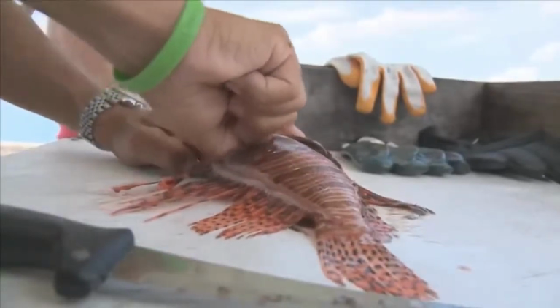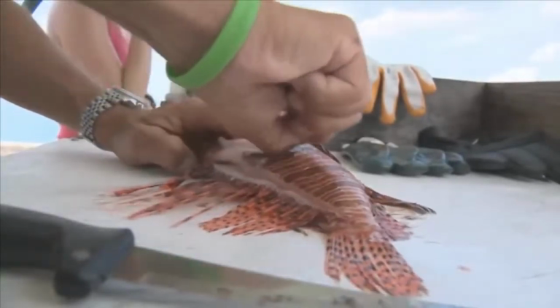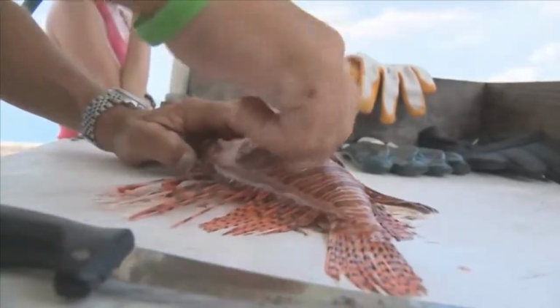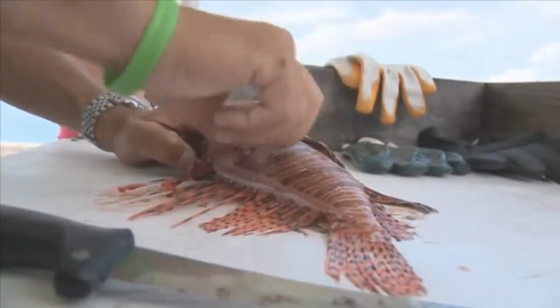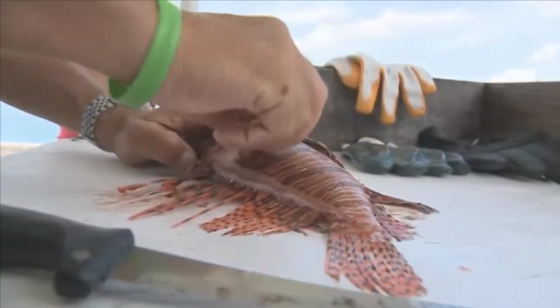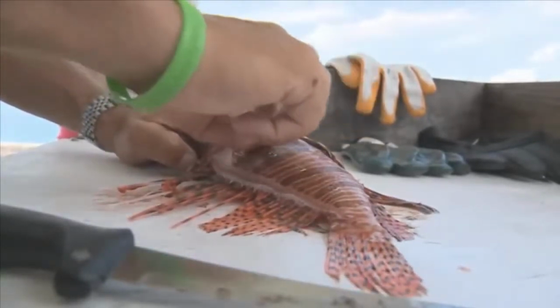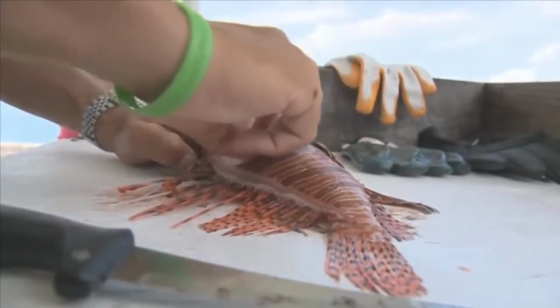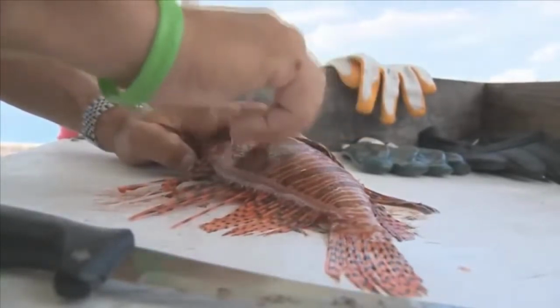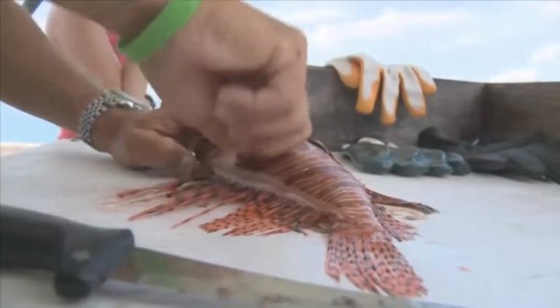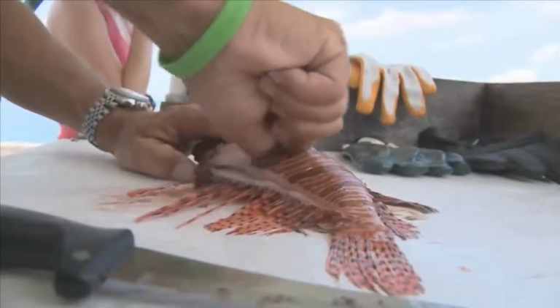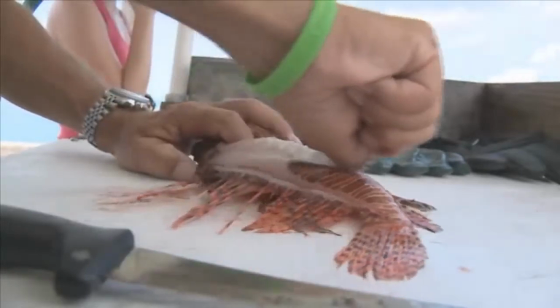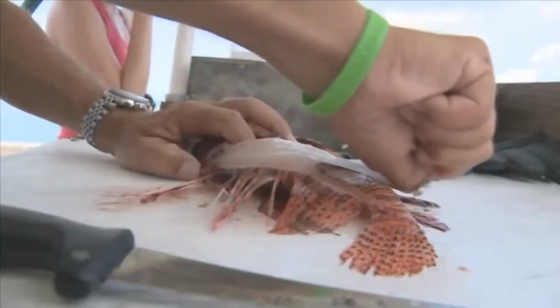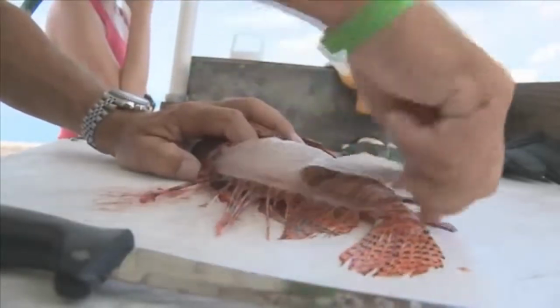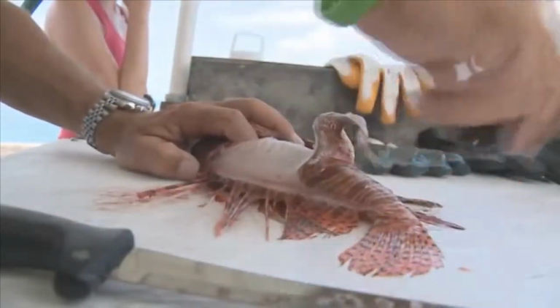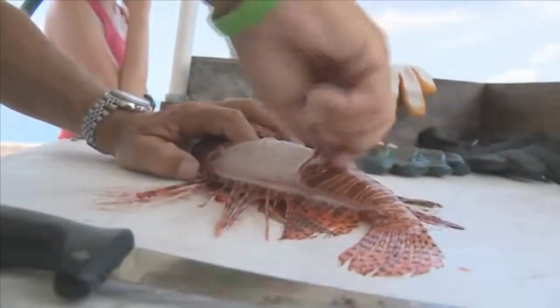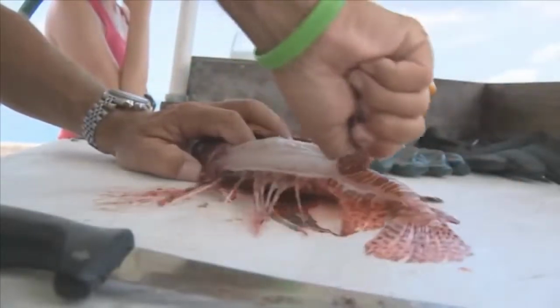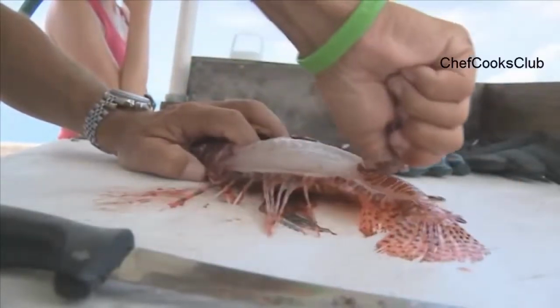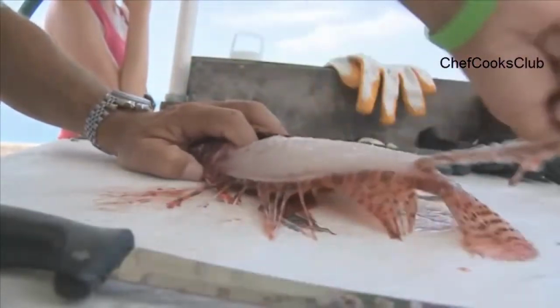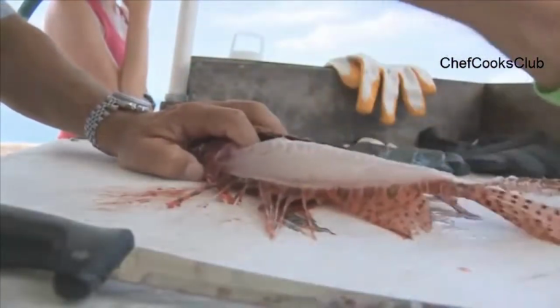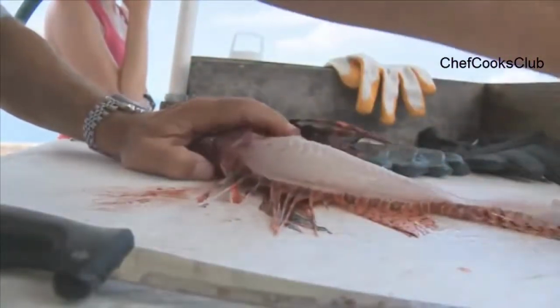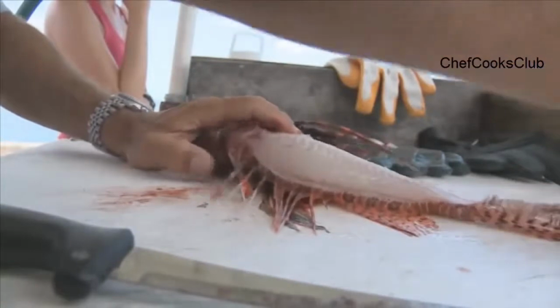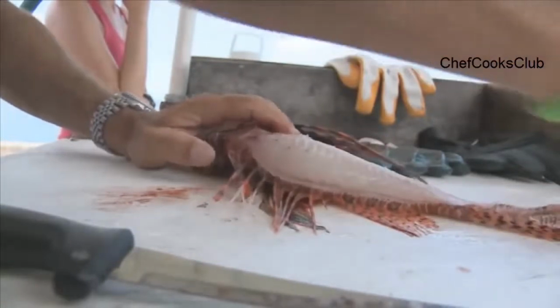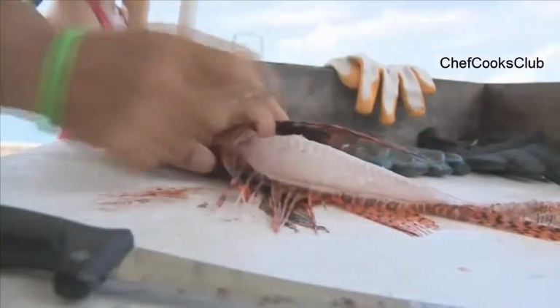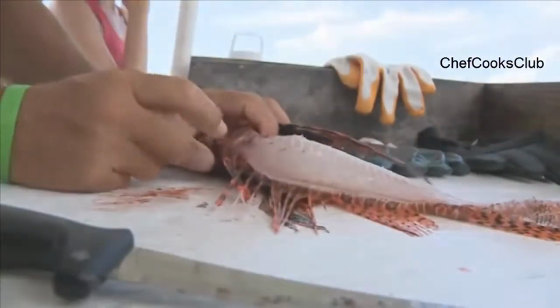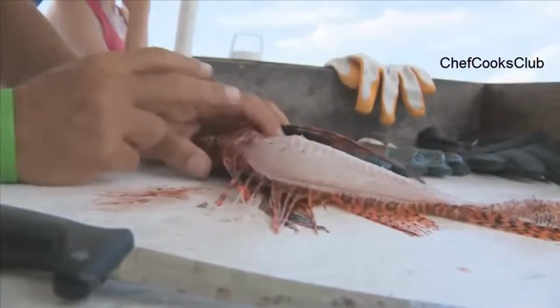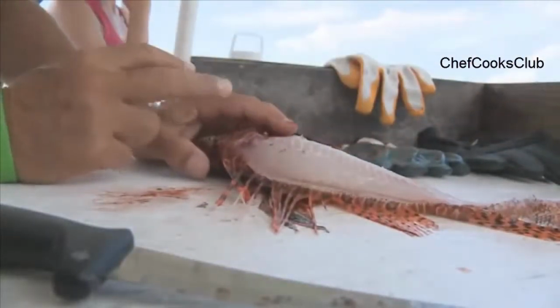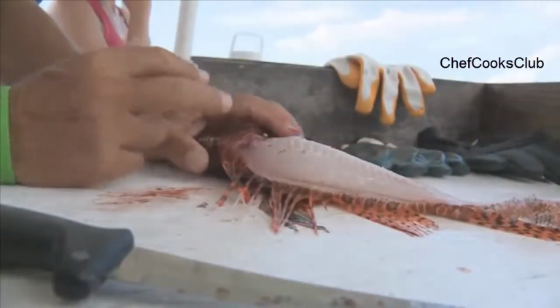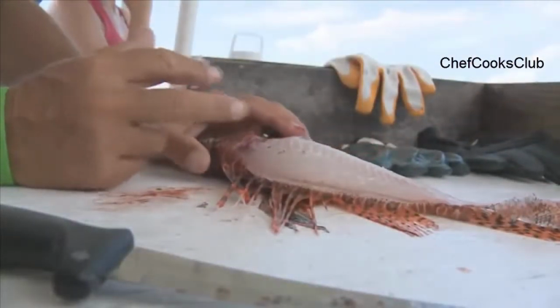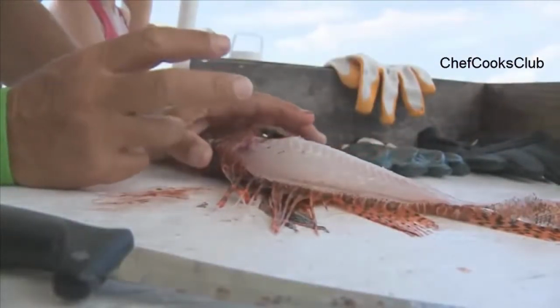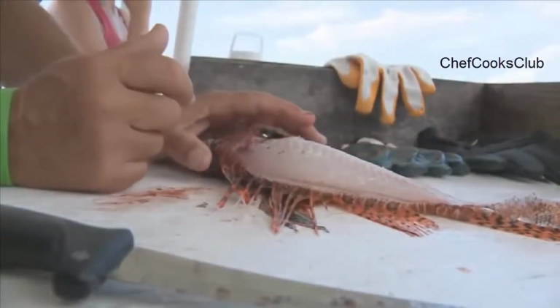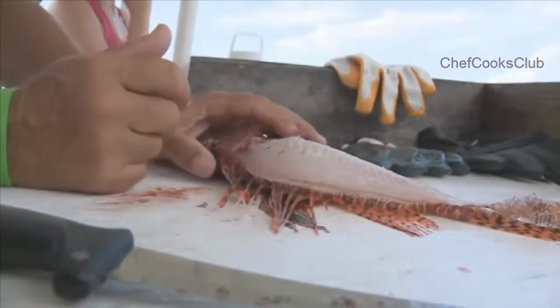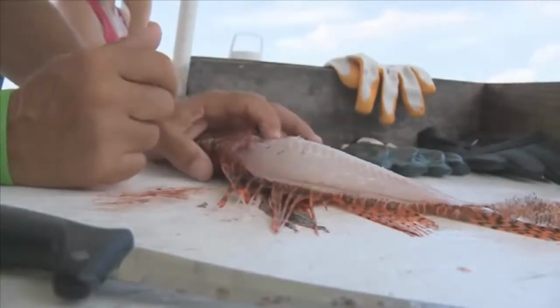This is a lot like what you do with mahi-mahi or other fish — you can just get a good grip on it, and the skin just pulls right off, right off to the tail. And you can see the meat is really nice, white, light, delicate meat.